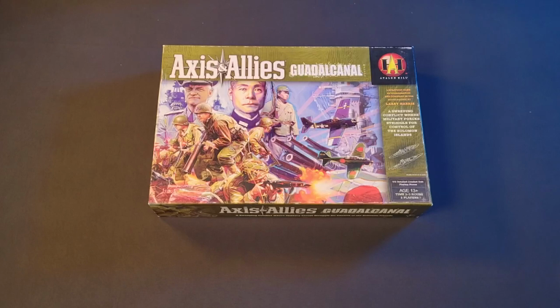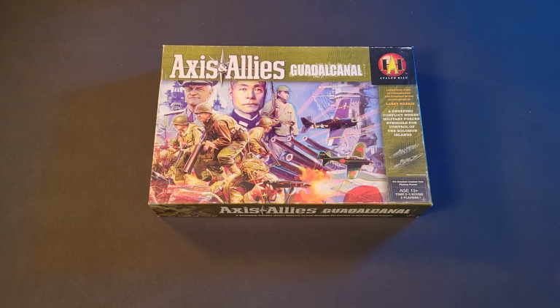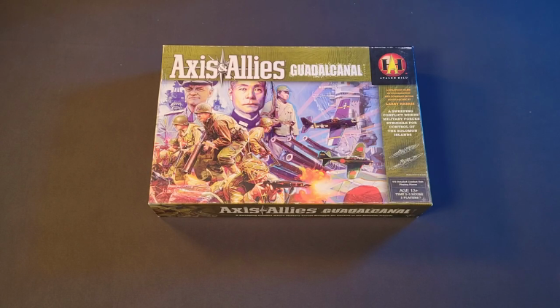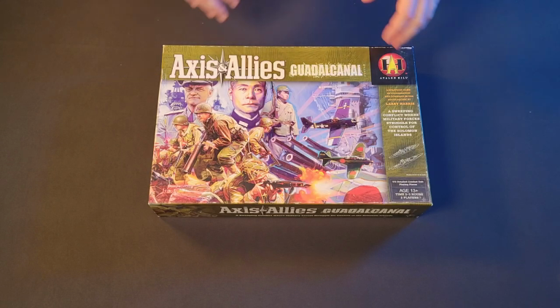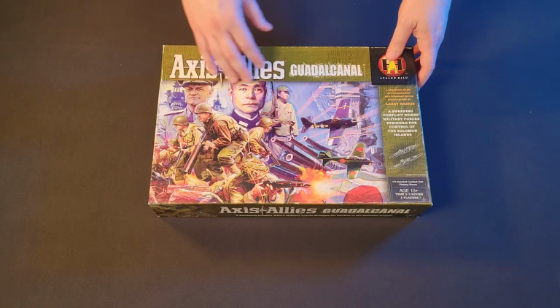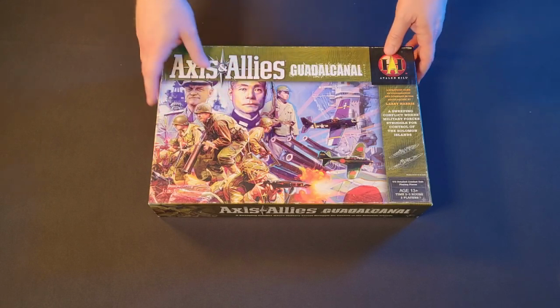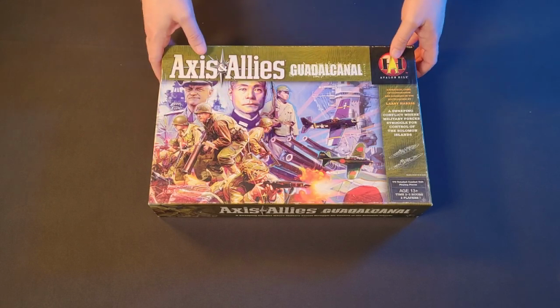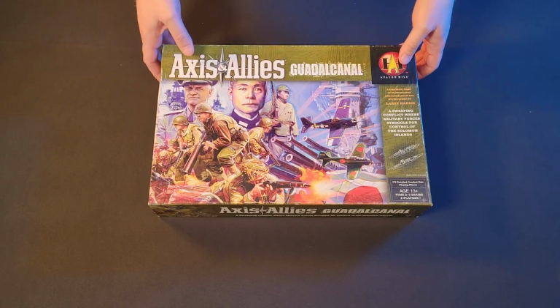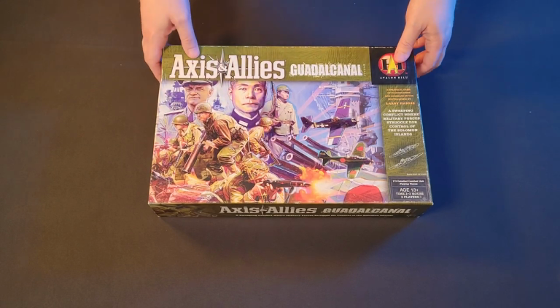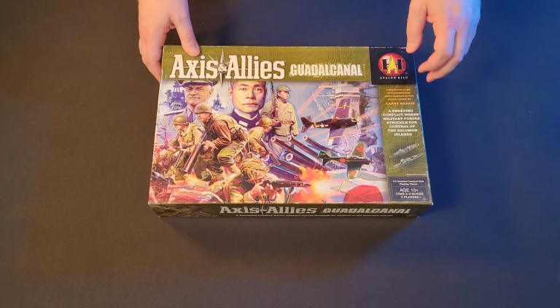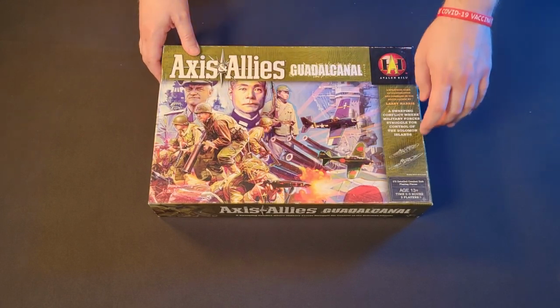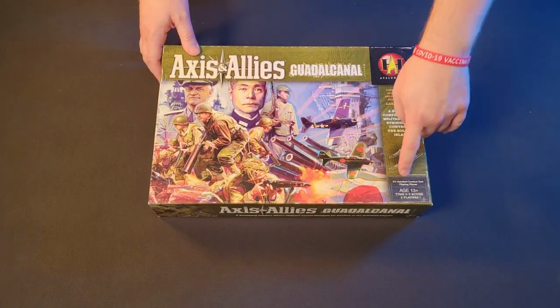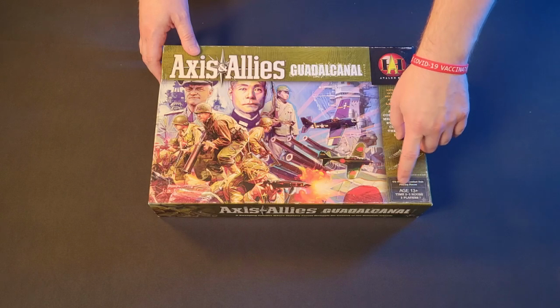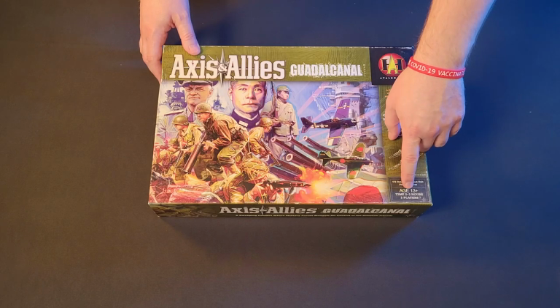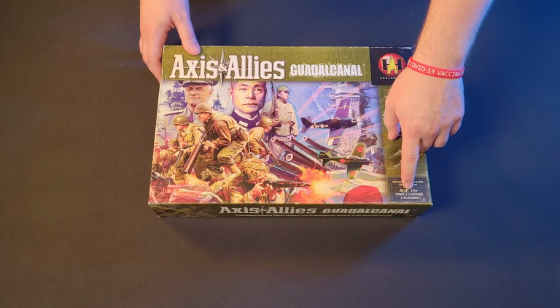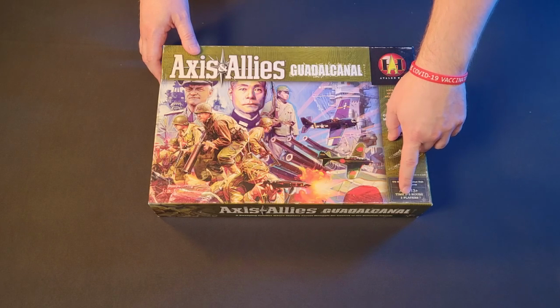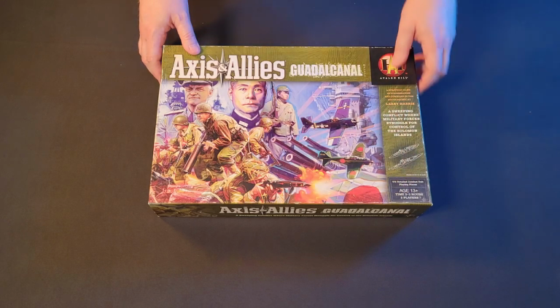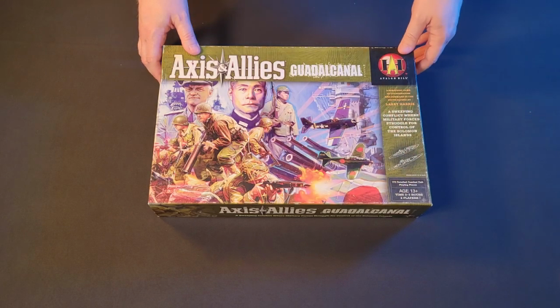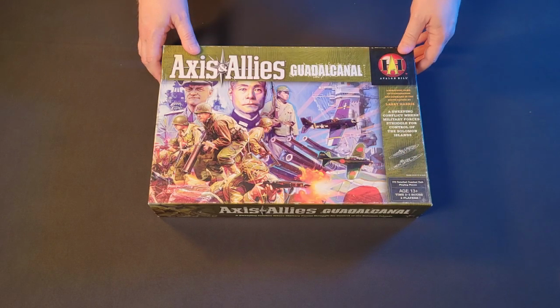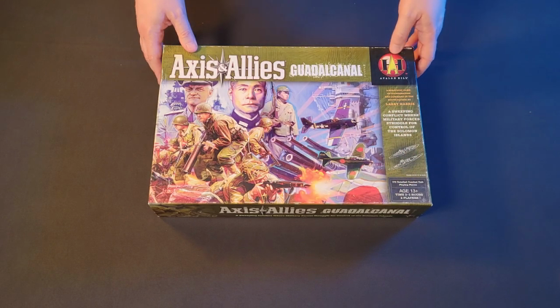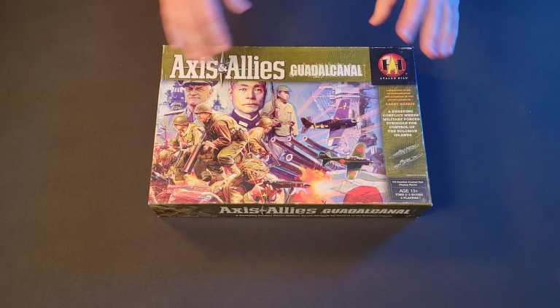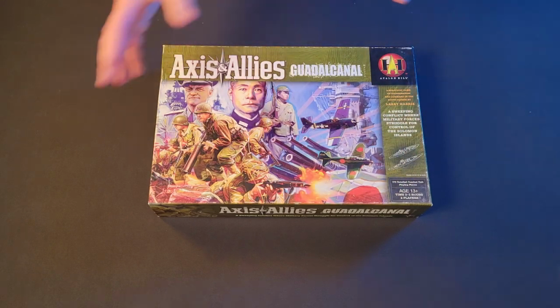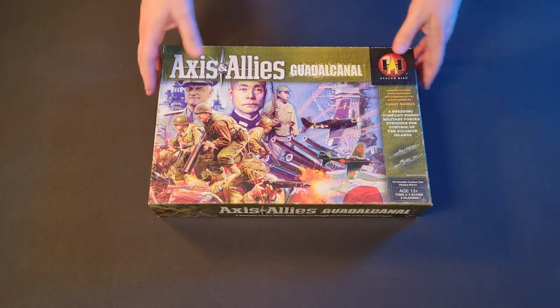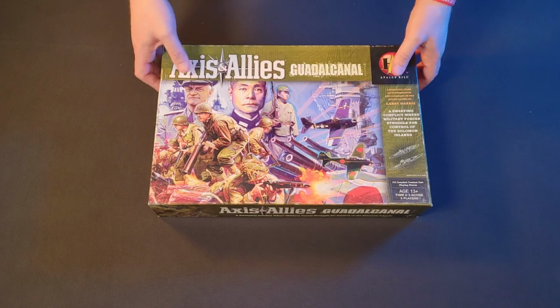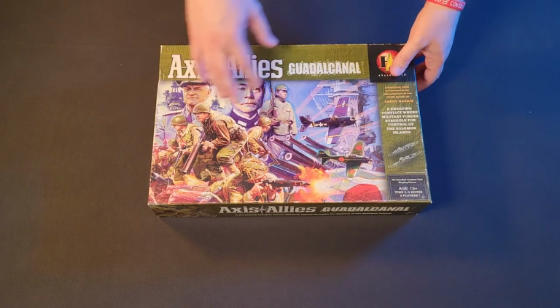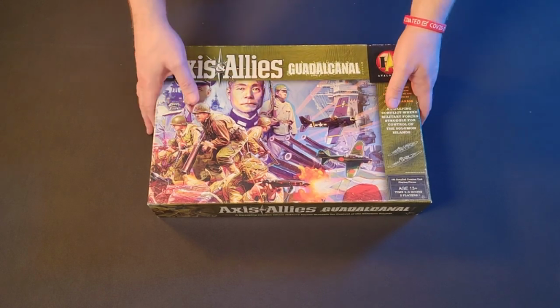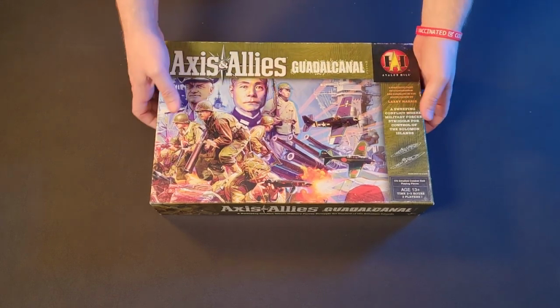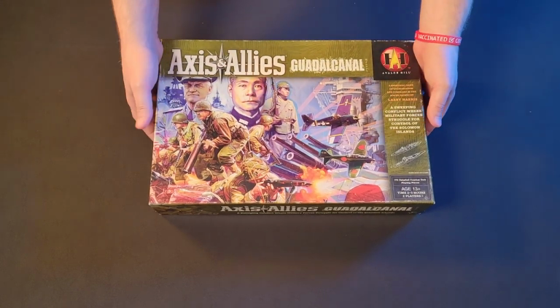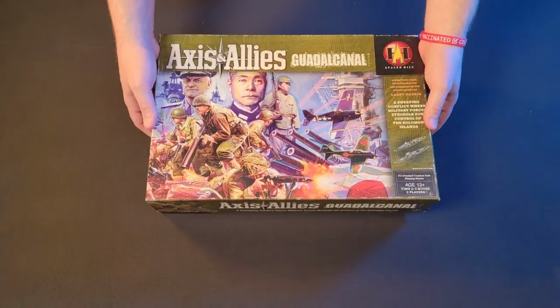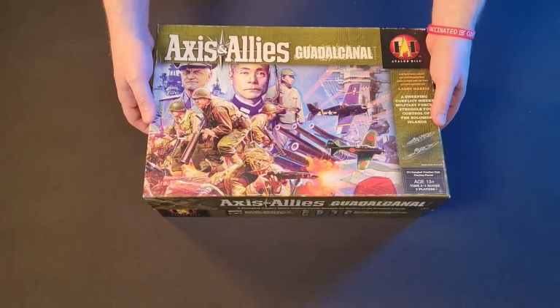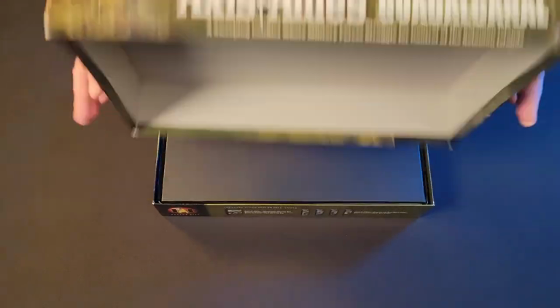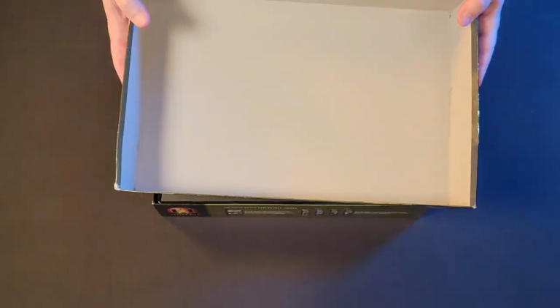All right, Axis and Allies Guadalcanal — this is the box art, I think it looks fantastic. We've got ages 13 and up, two to three hours for two players. I'll show you the rest of the box later. I happen to know that the pieces inside are loose, so let's see what we got.